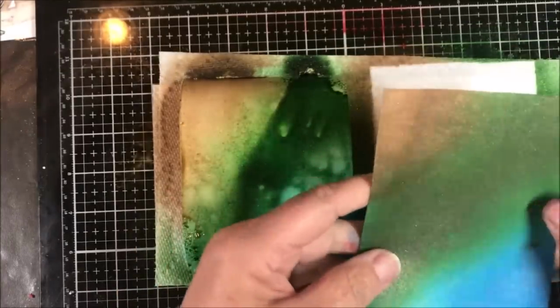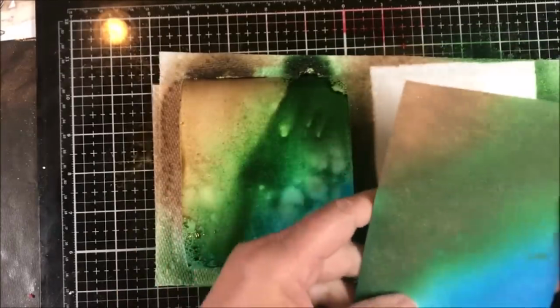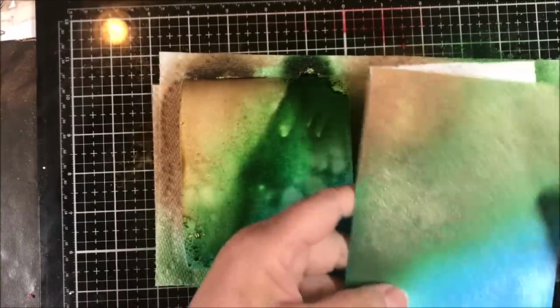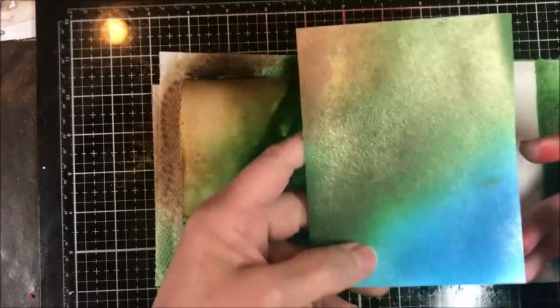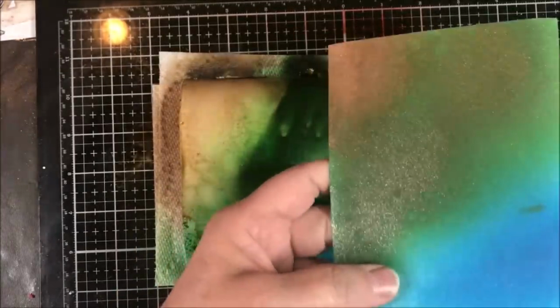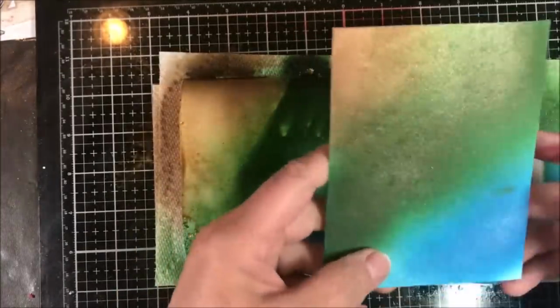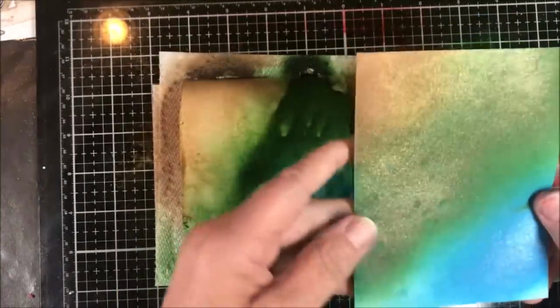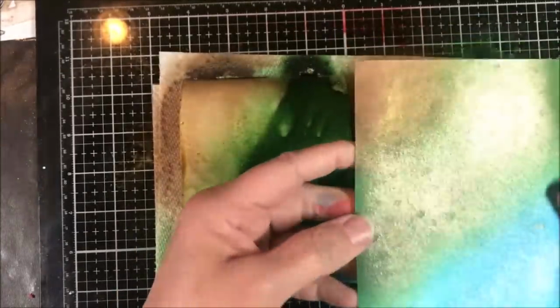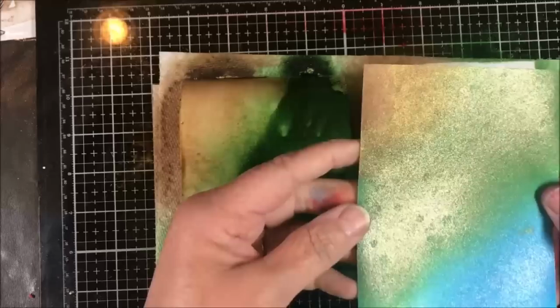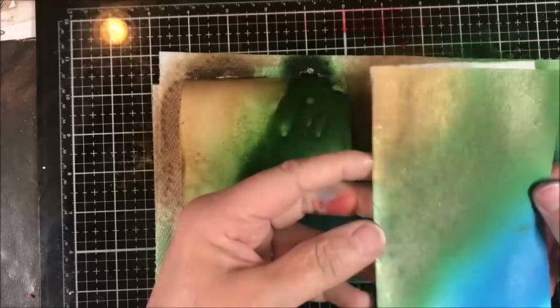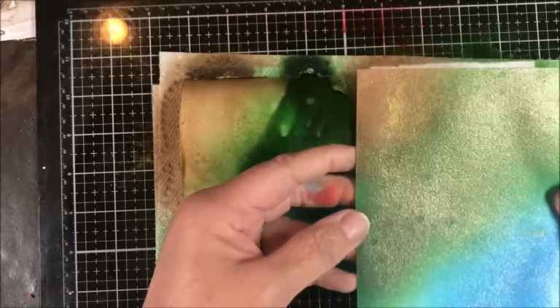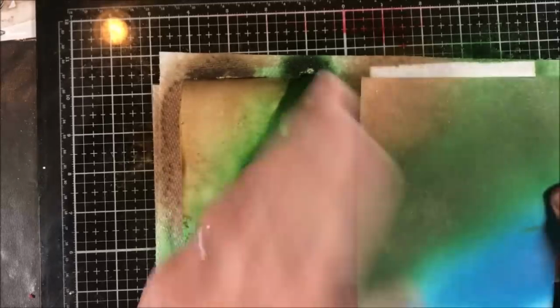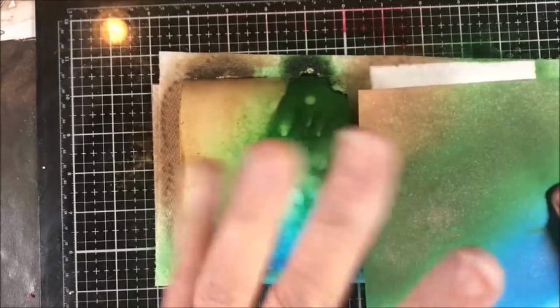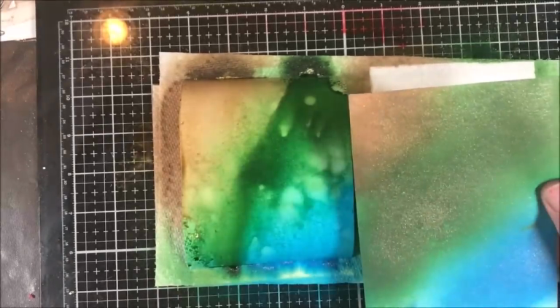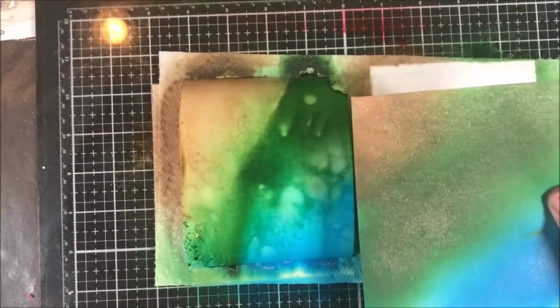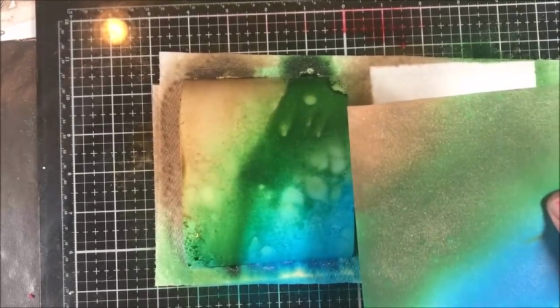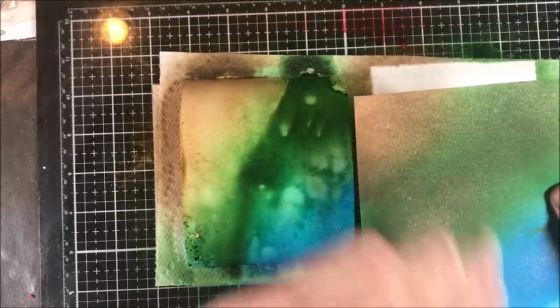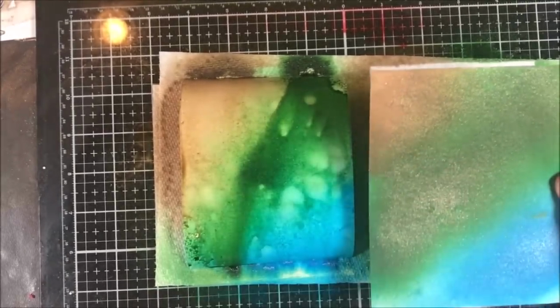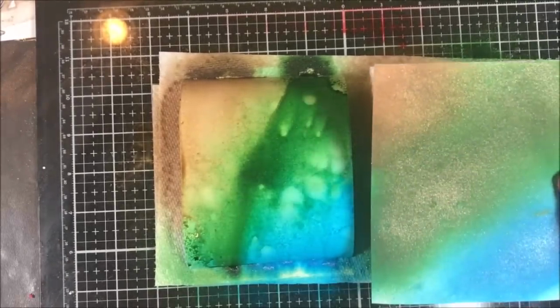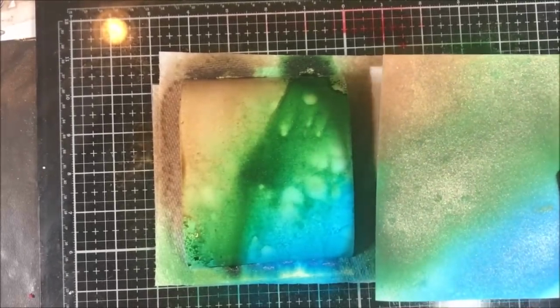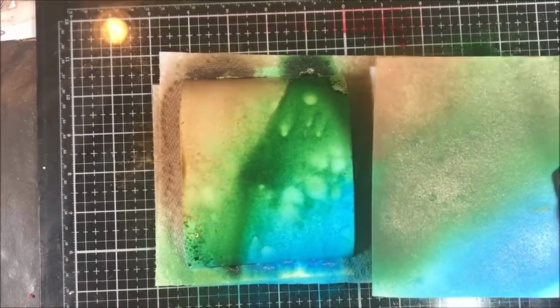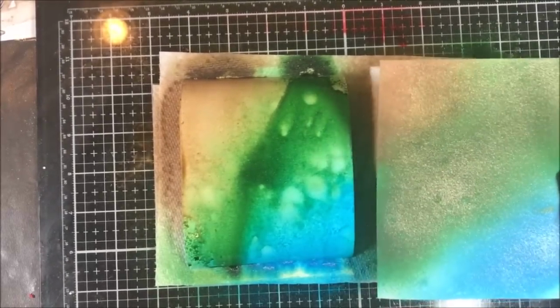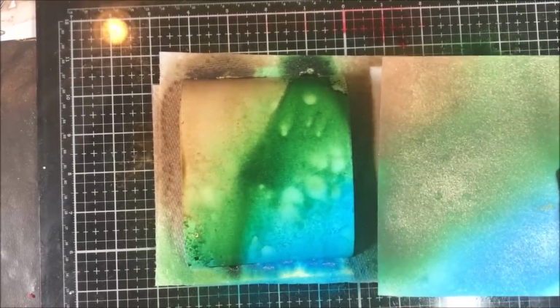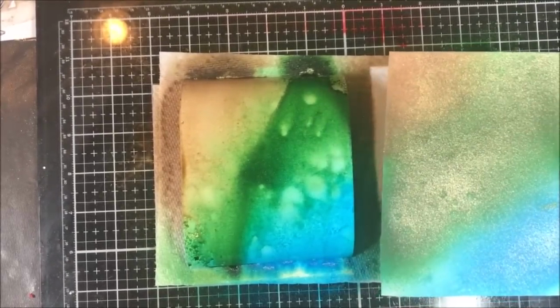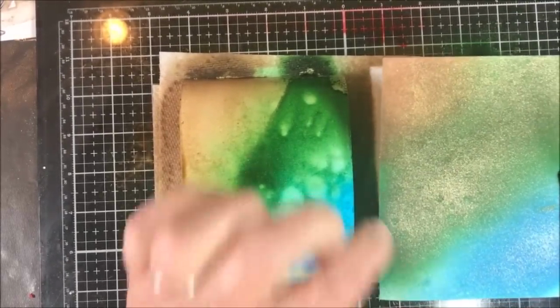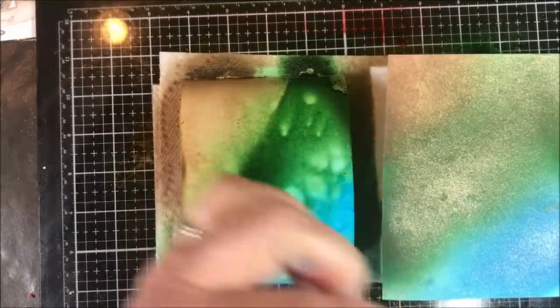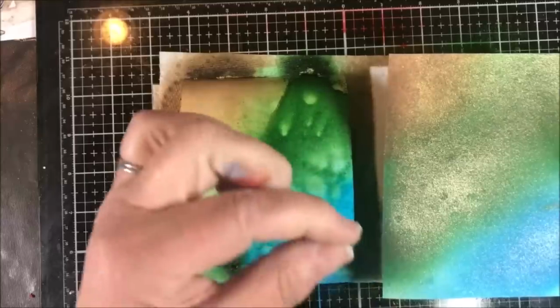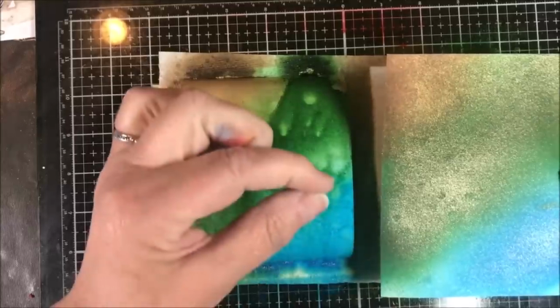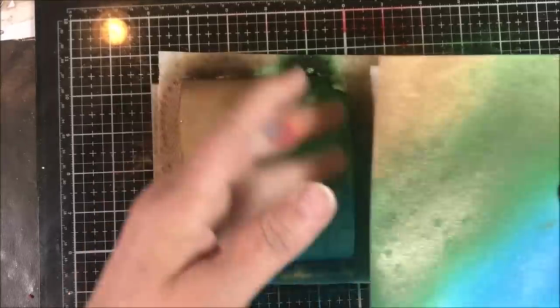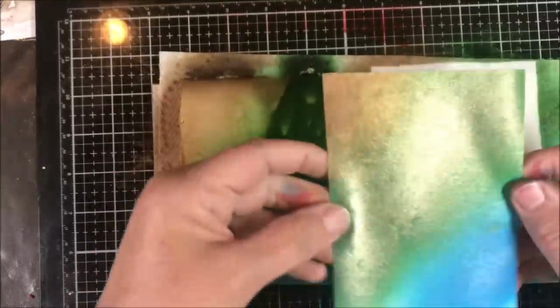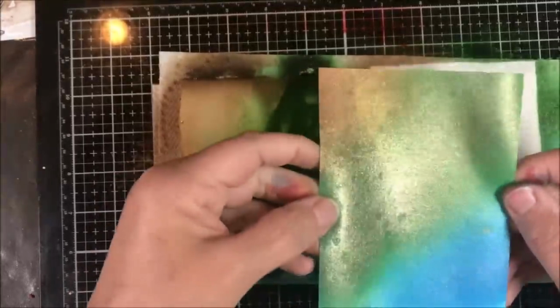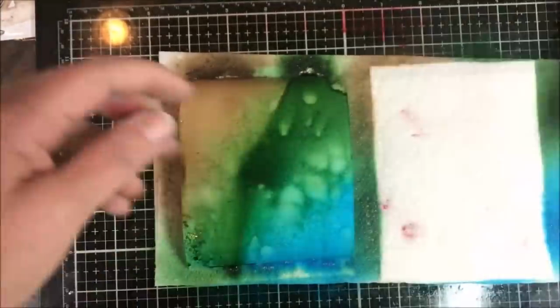That's beautiful. You can use this paper if you're just creating a background where you want to spray and then stamp into it — and you're not going to do a whole lot of other effects over the top where the paper could pill. This is fine to use.